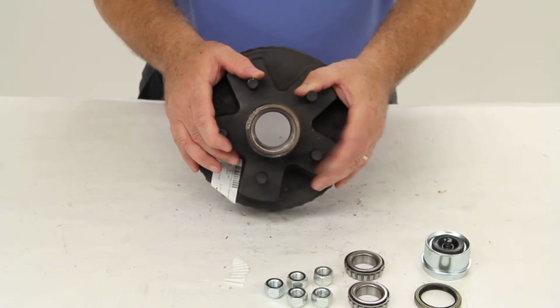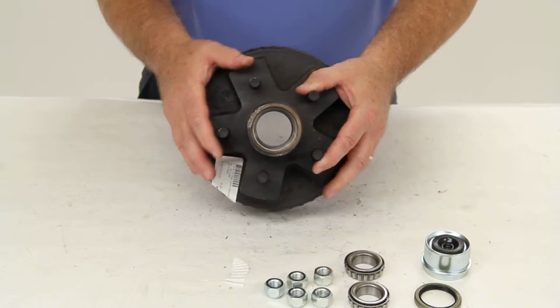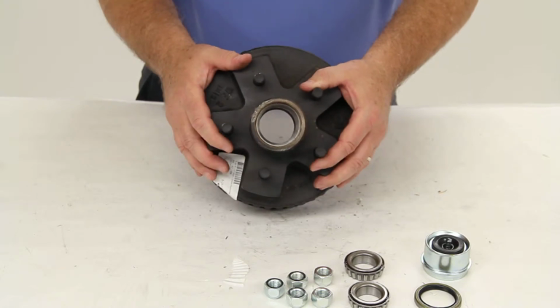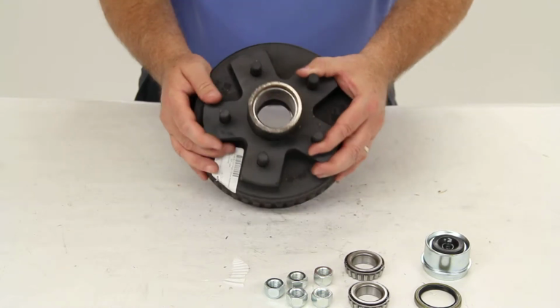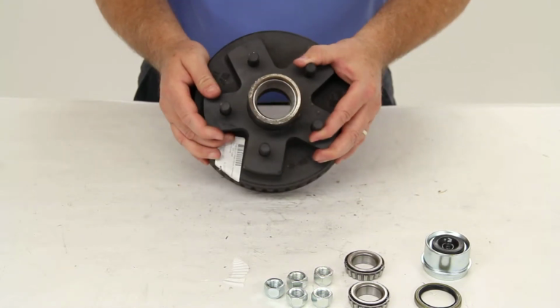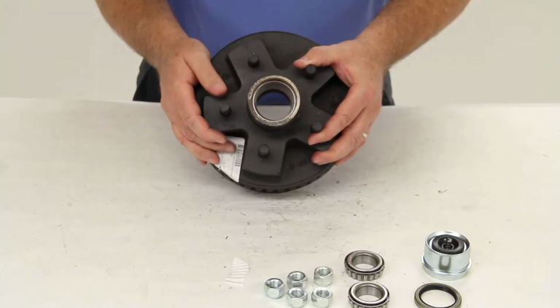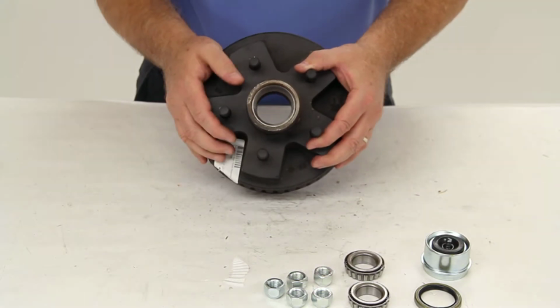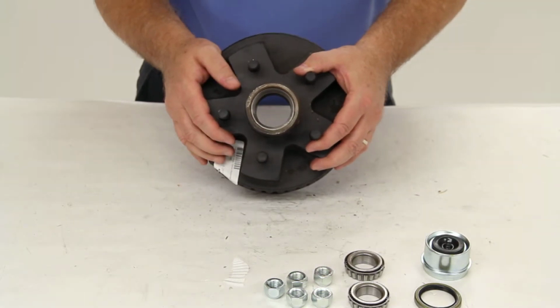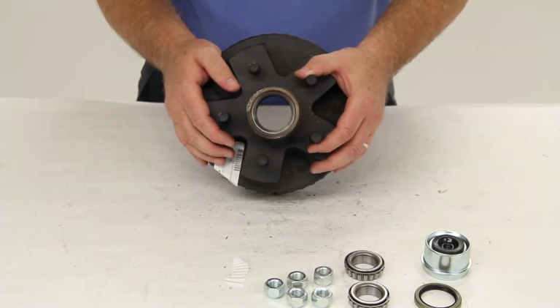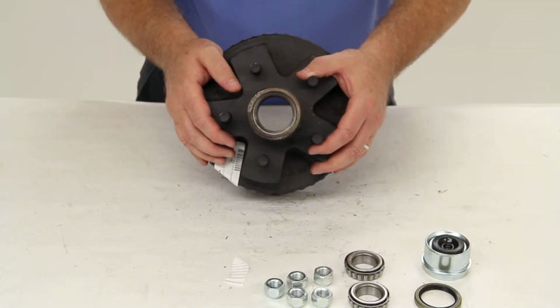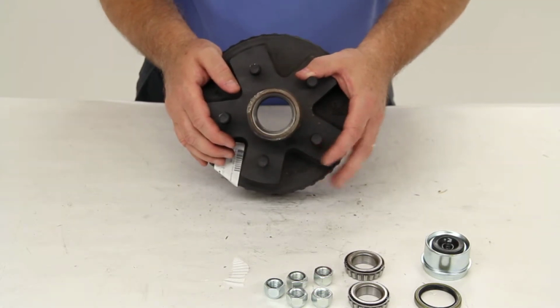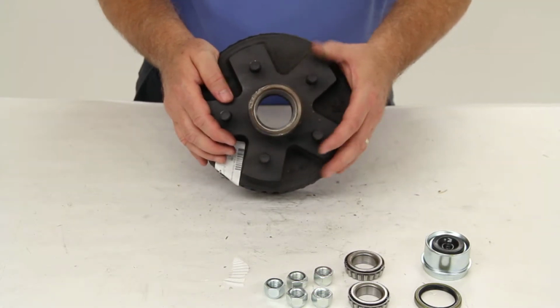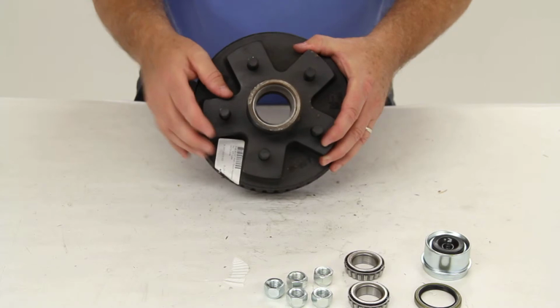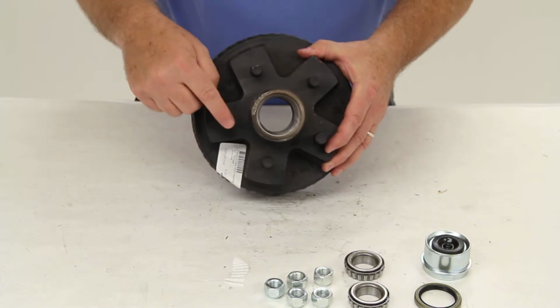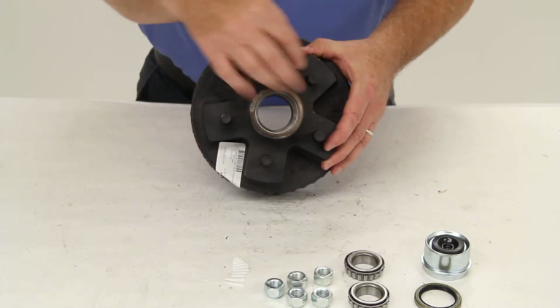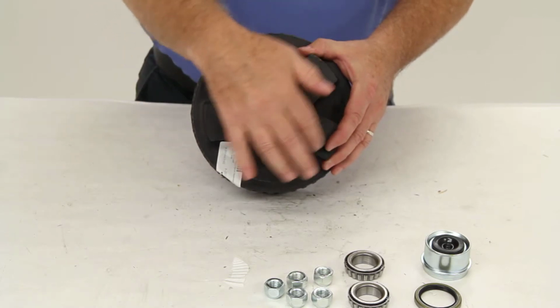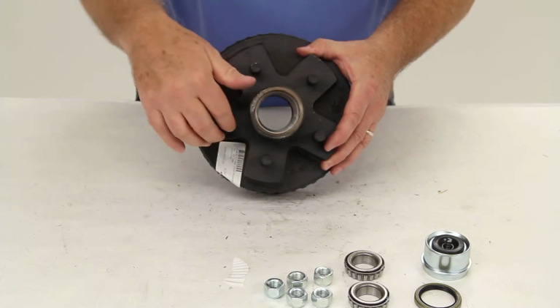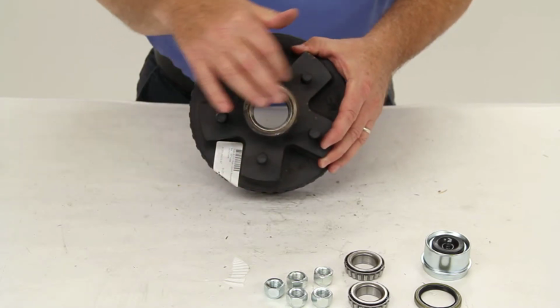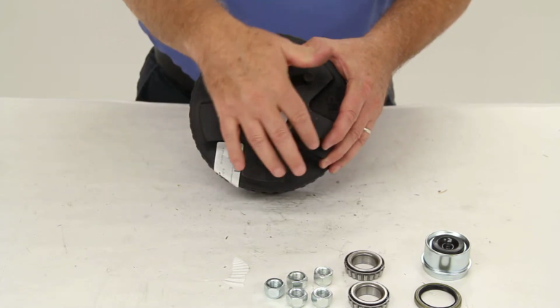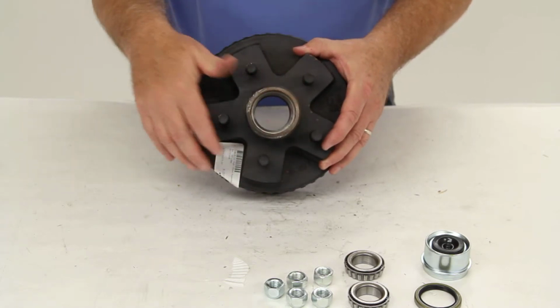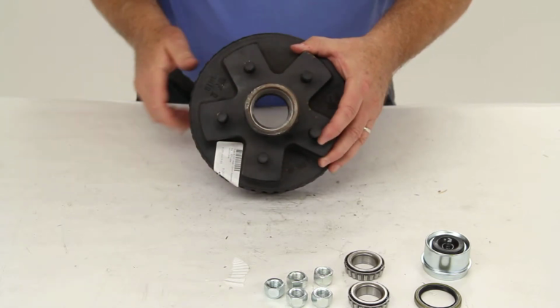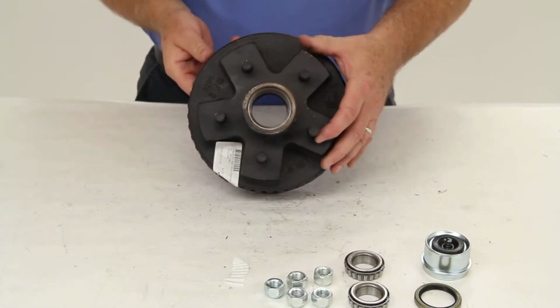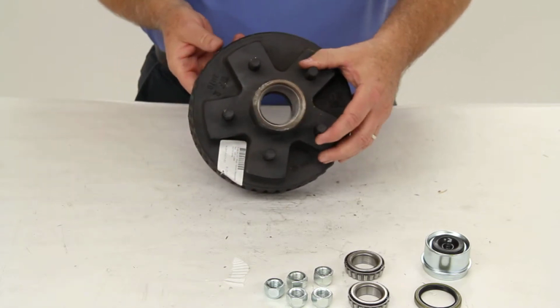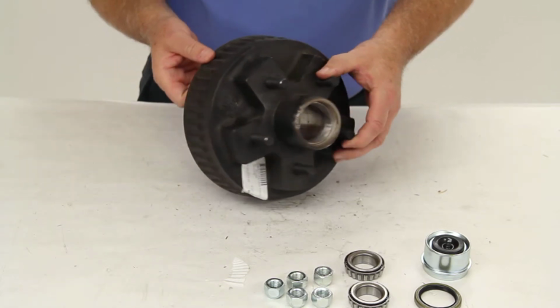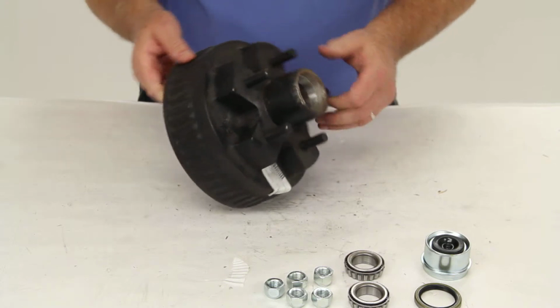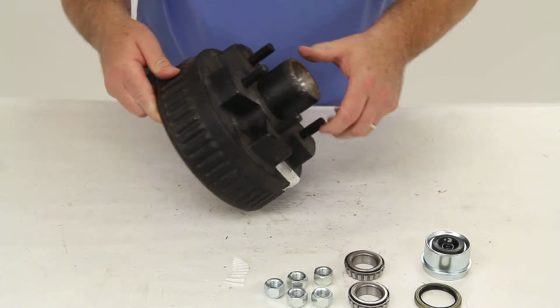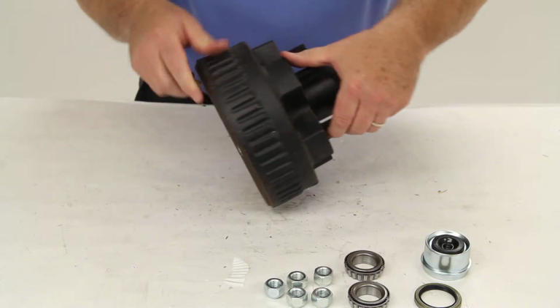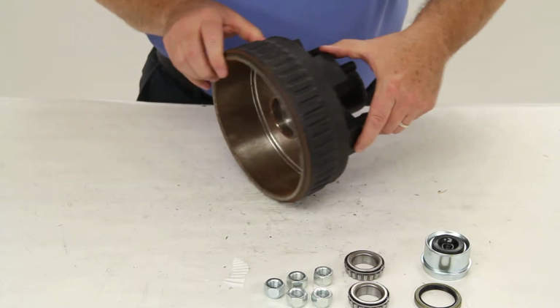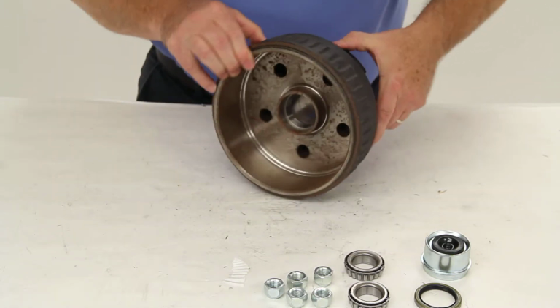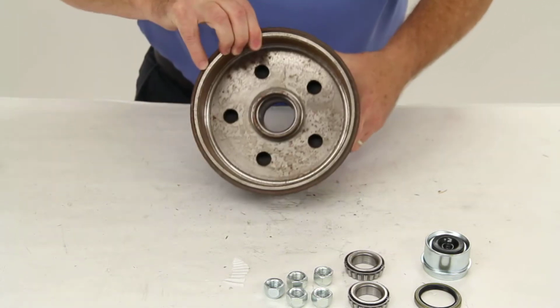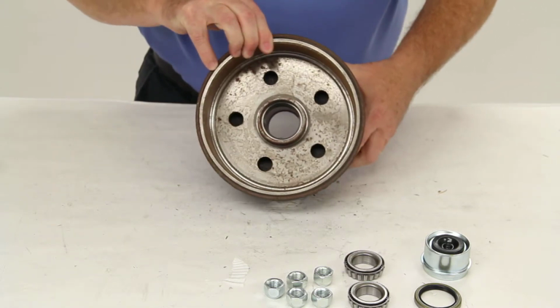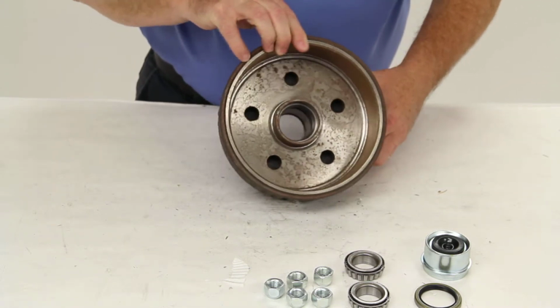The drum dimension on this is 7 inches by 1-3/4 inches wide, and the bolt pattern is 5 lug on 4-1/2 inches. Let me give you a few measurements on this.